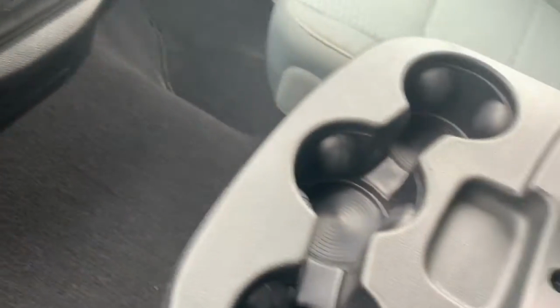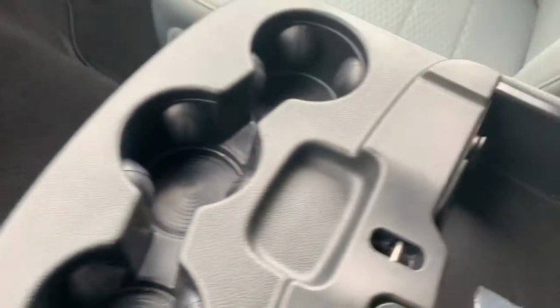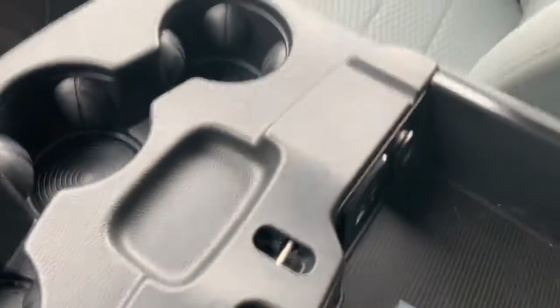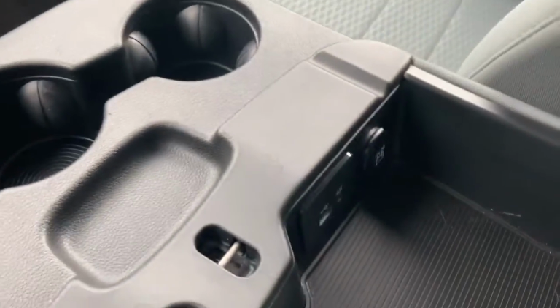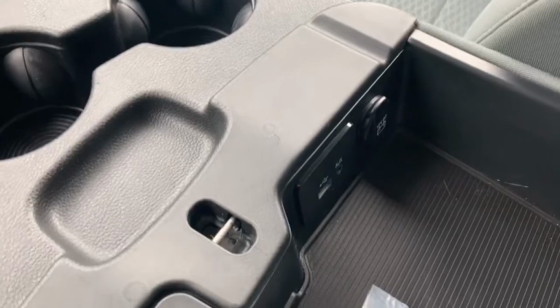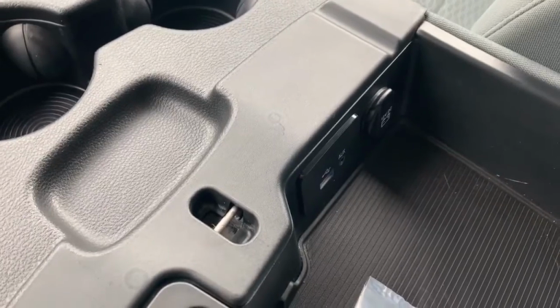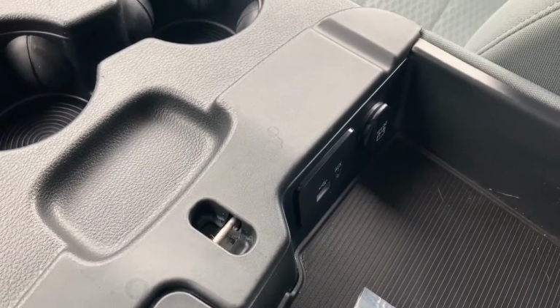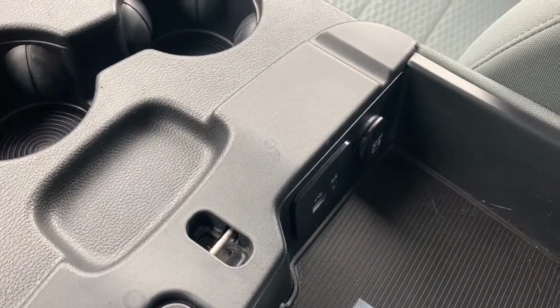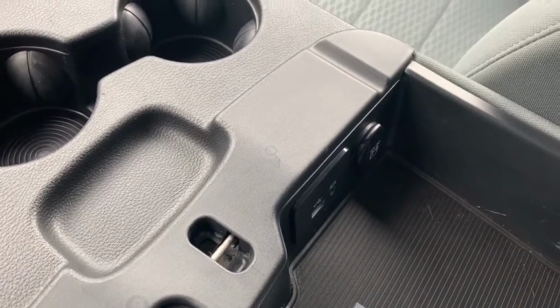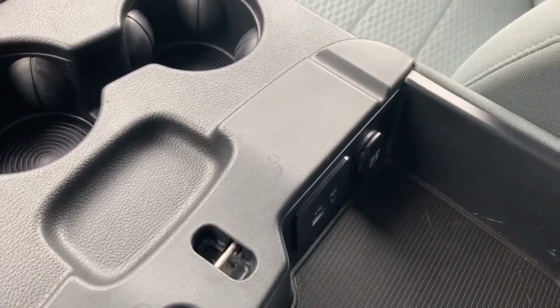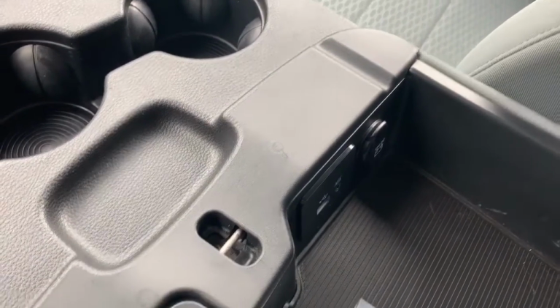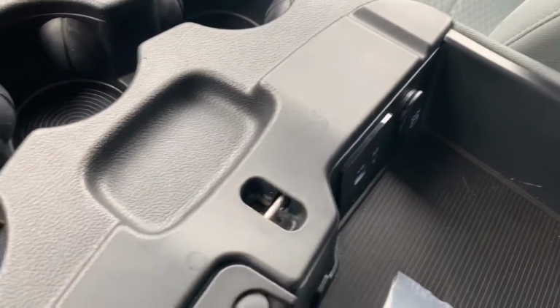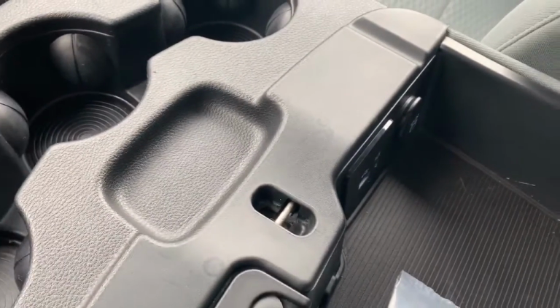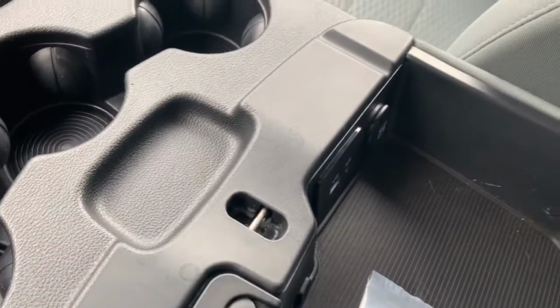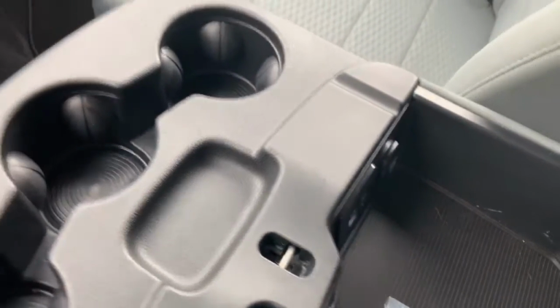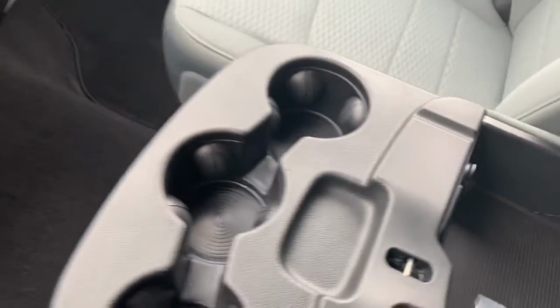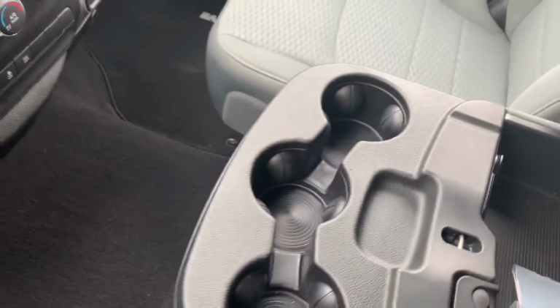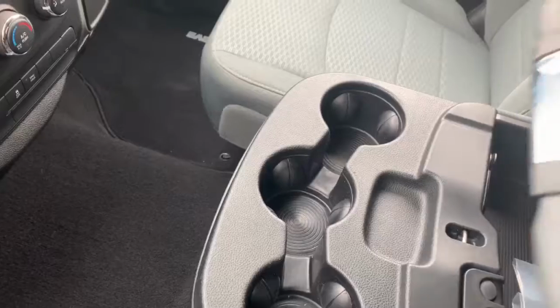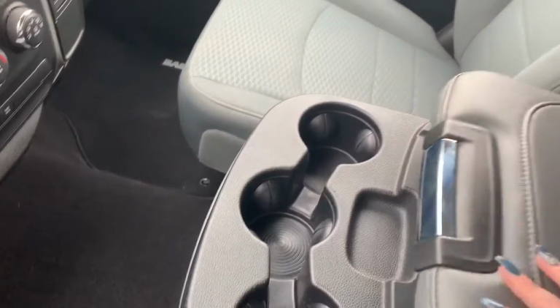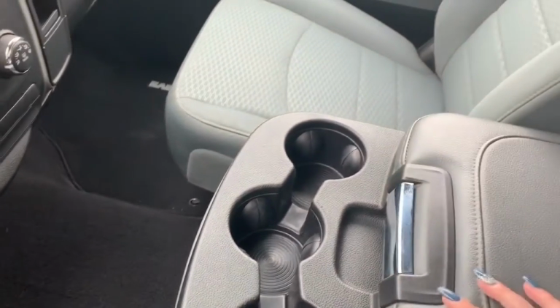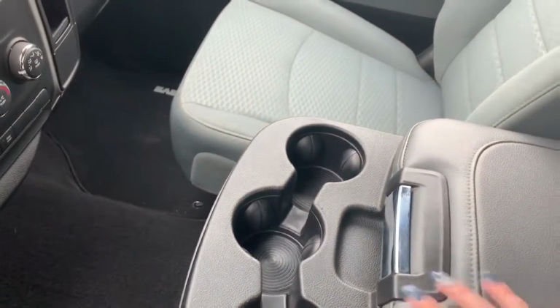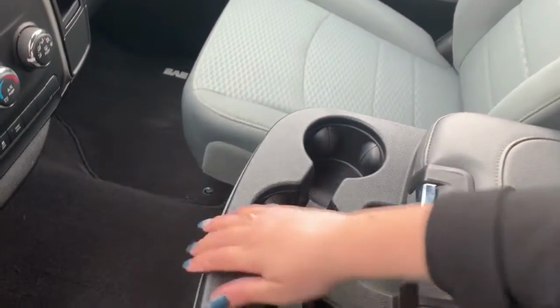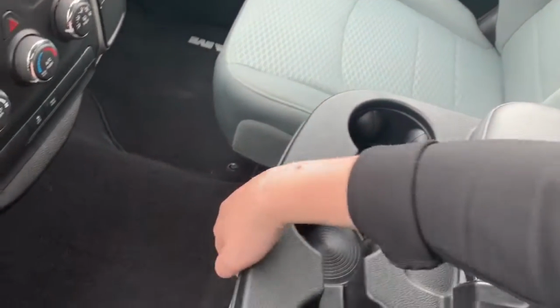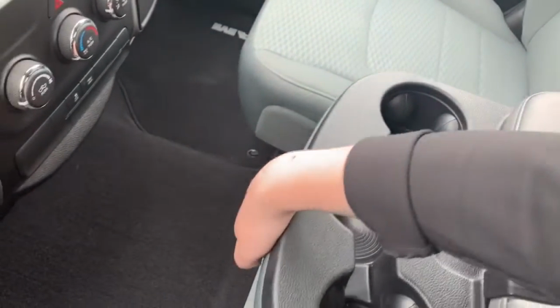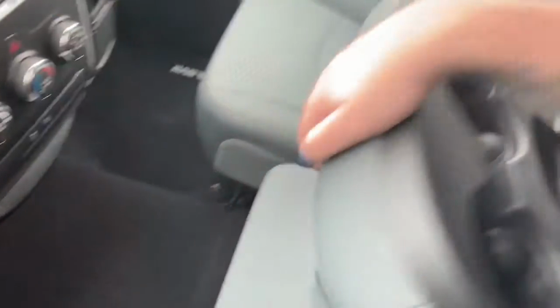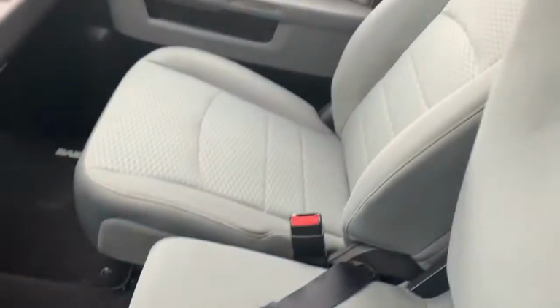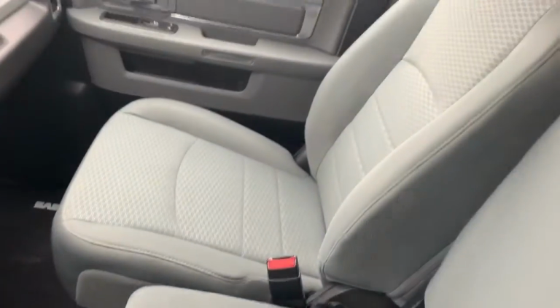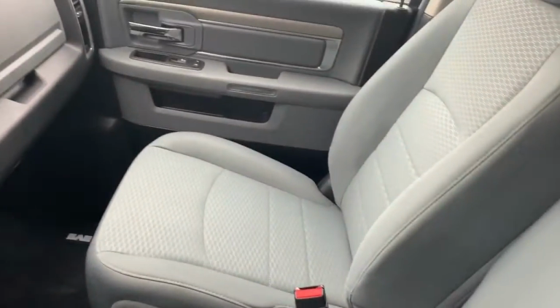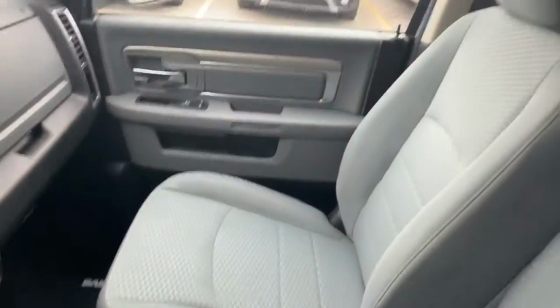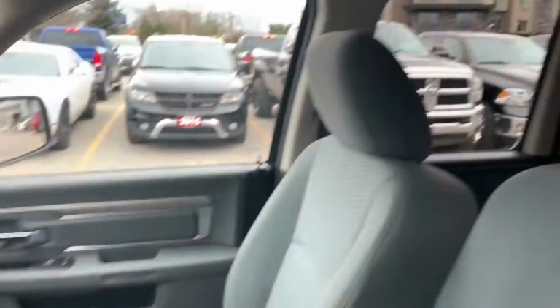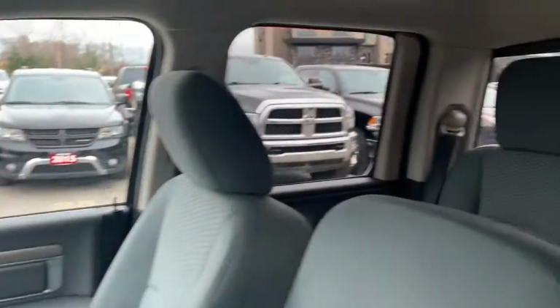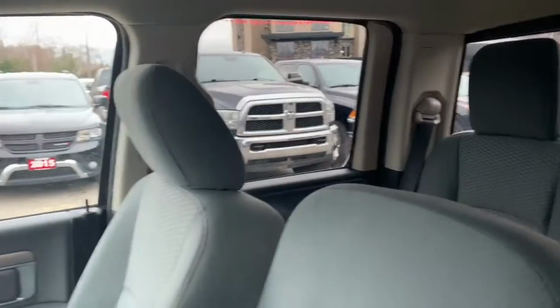In the top part of the center console you will find USB and auxiliary plugins as well as another 12 volt DC plugin. You also have bench seating in the front, so the truck can seat six in total.